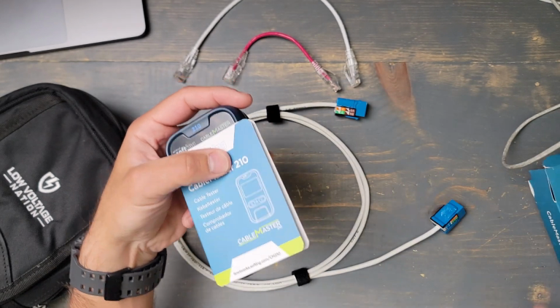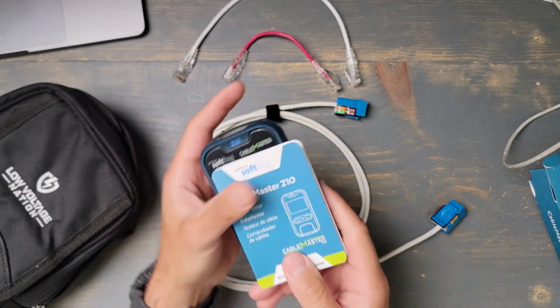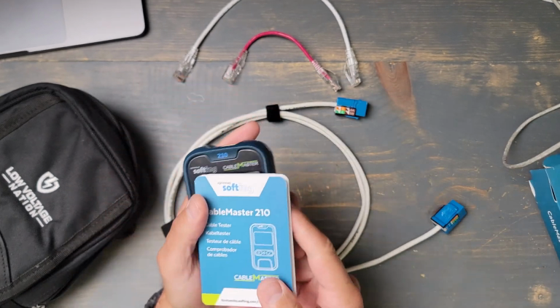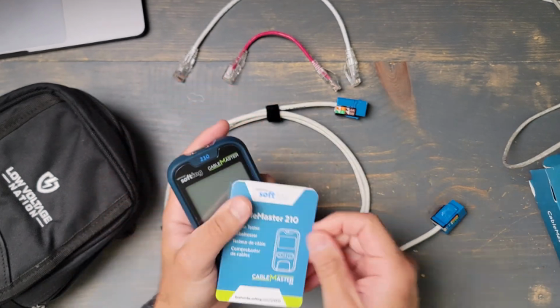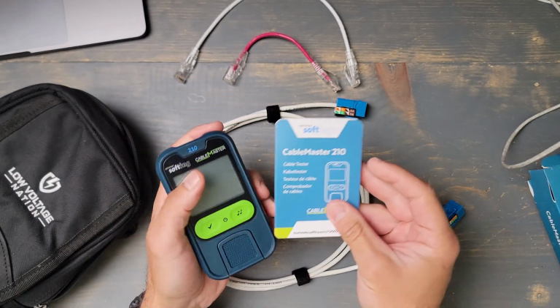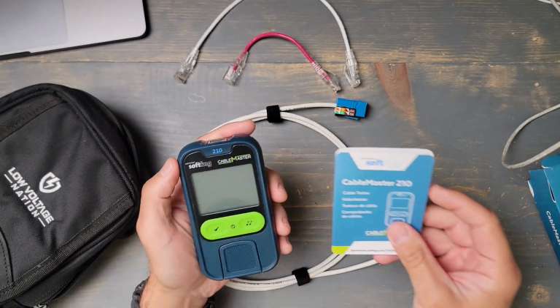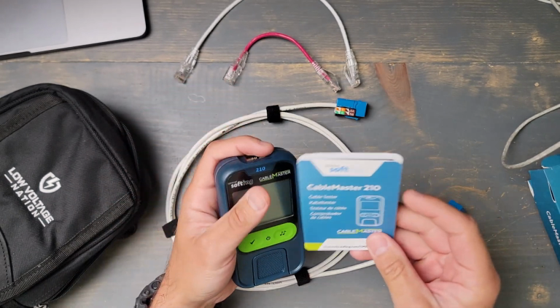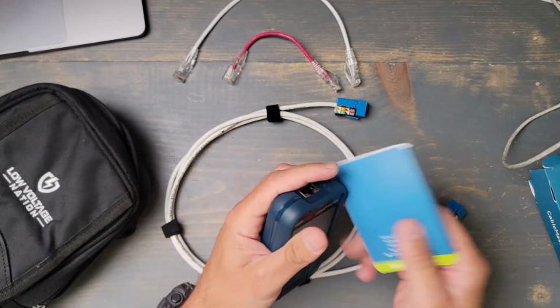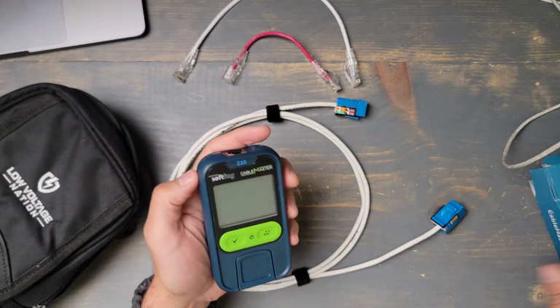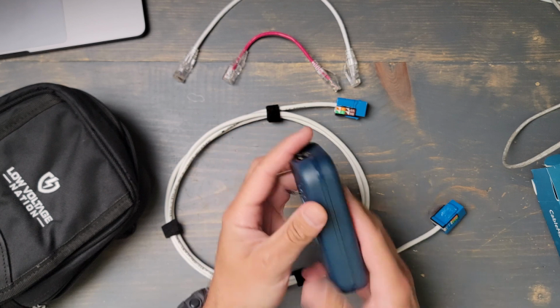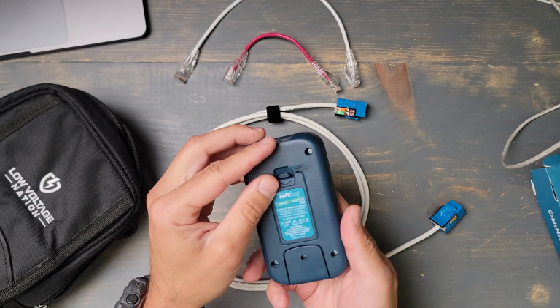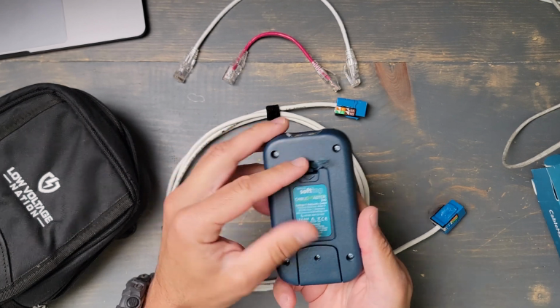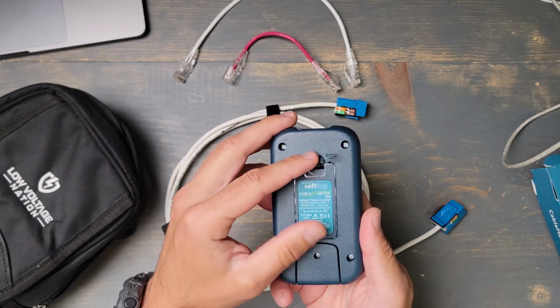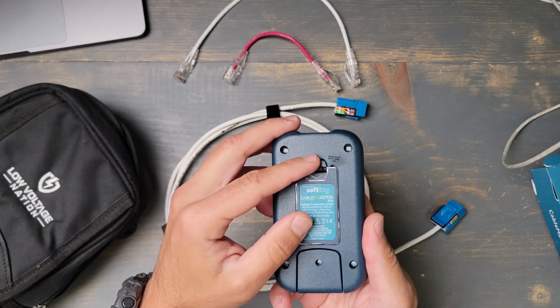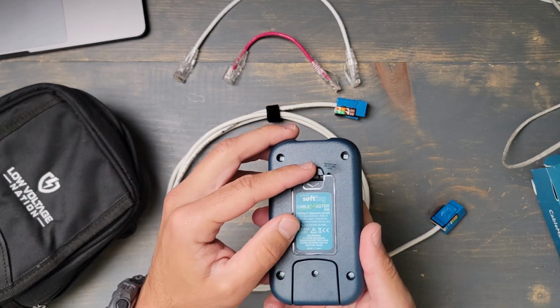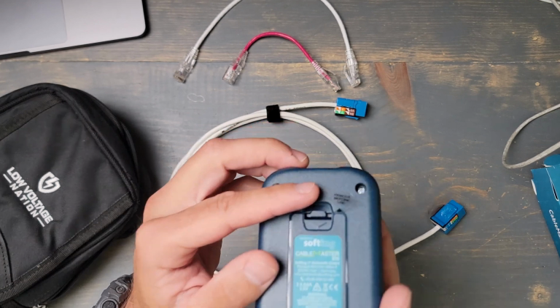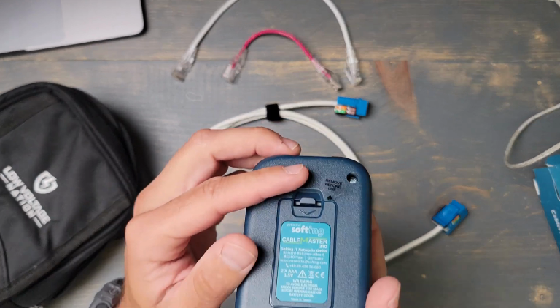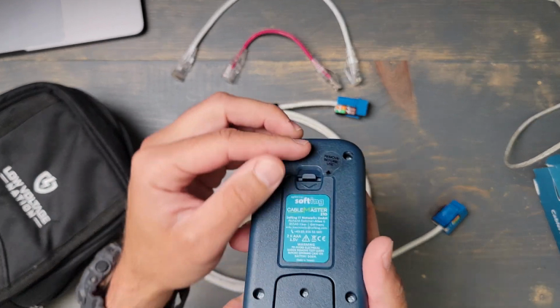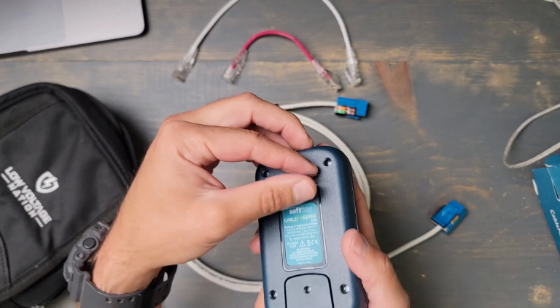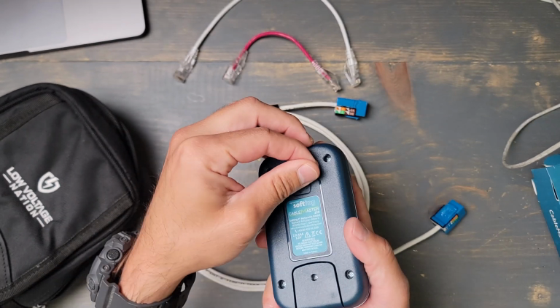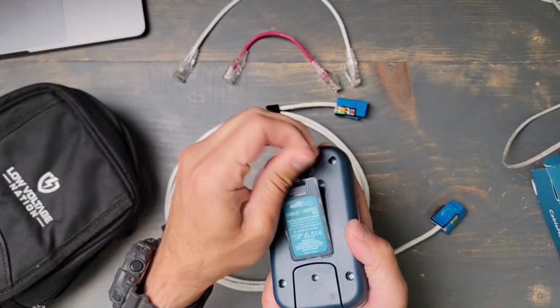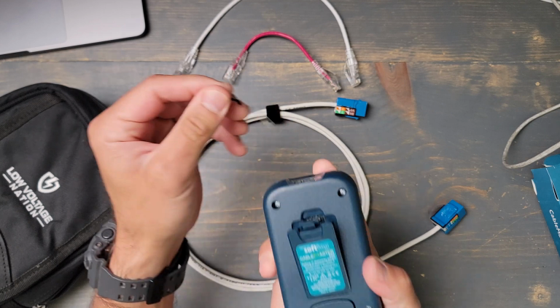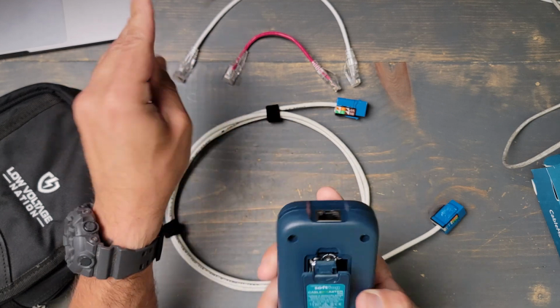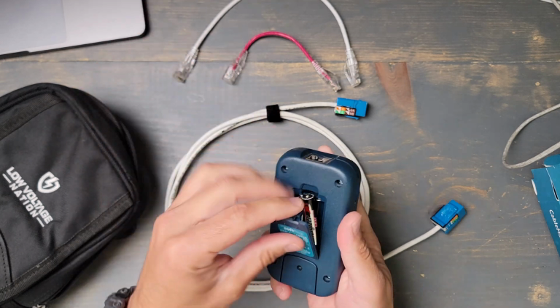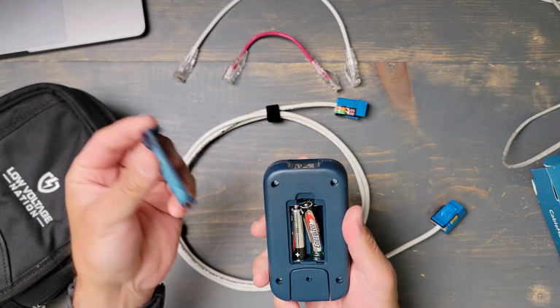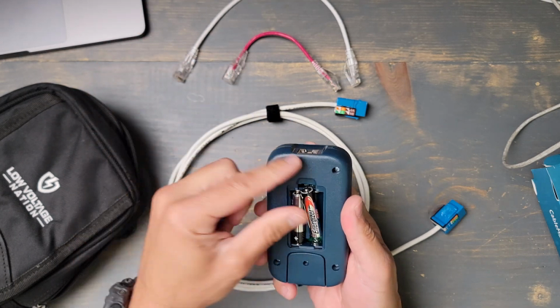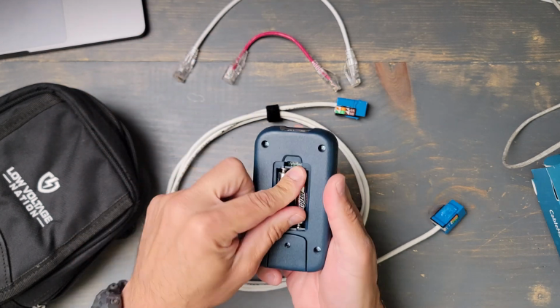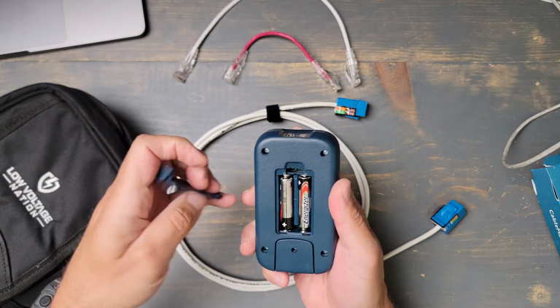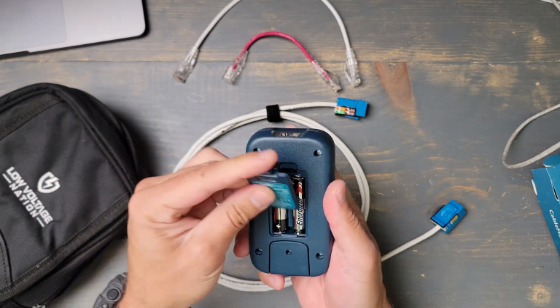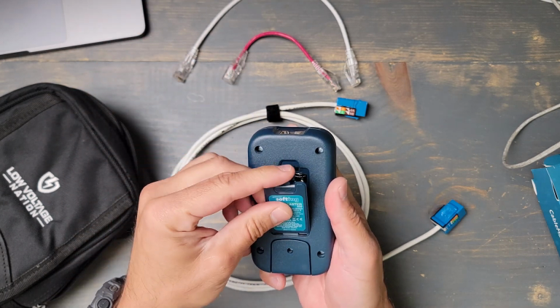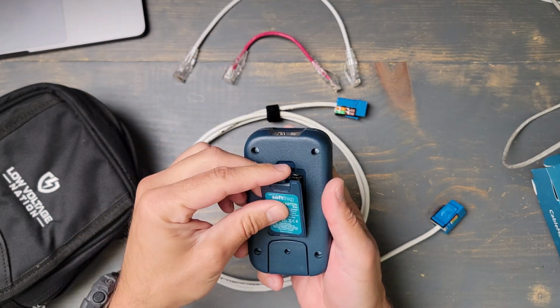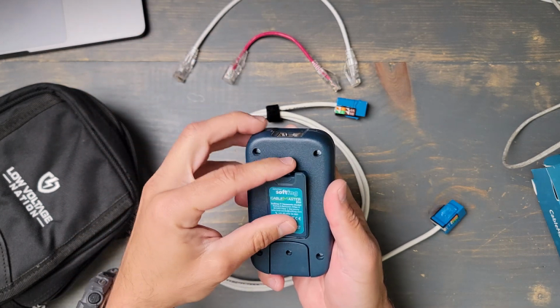It comes with an instruction manual, and on the back it says 'remove before use.' That should get the batteries. Comes with batteries — that's nice.